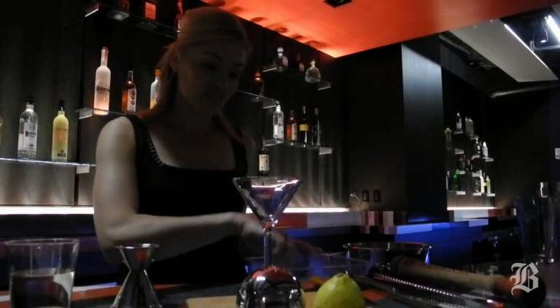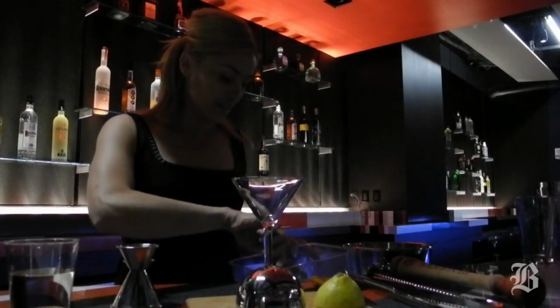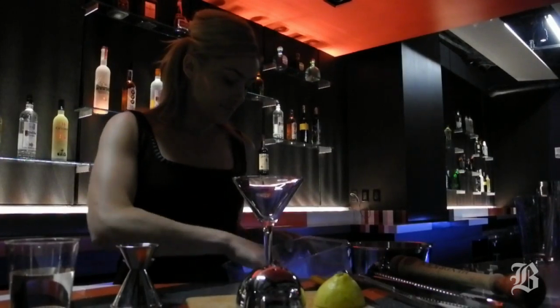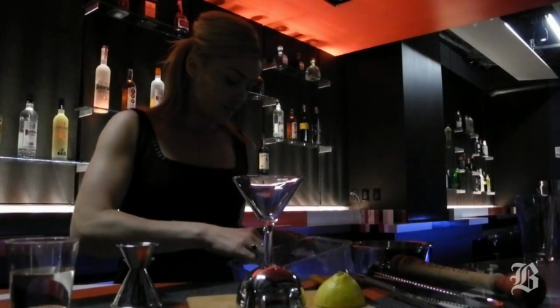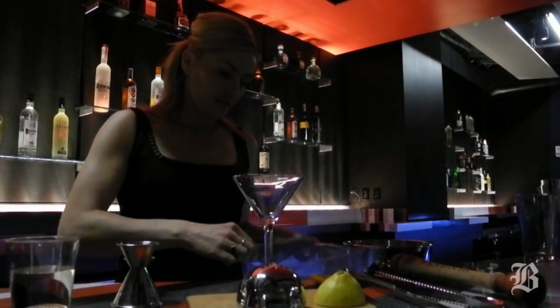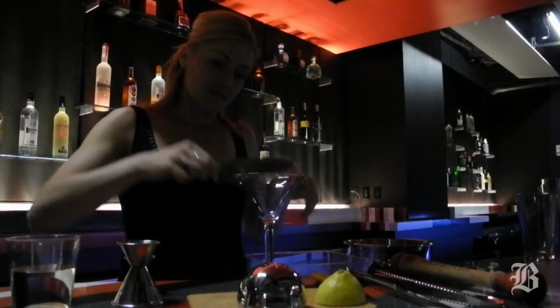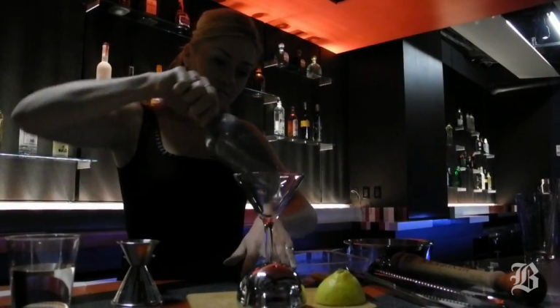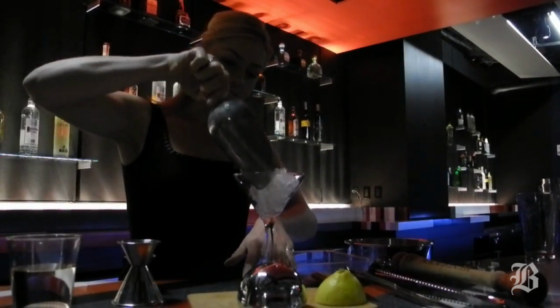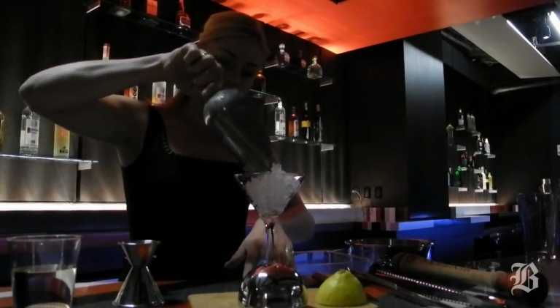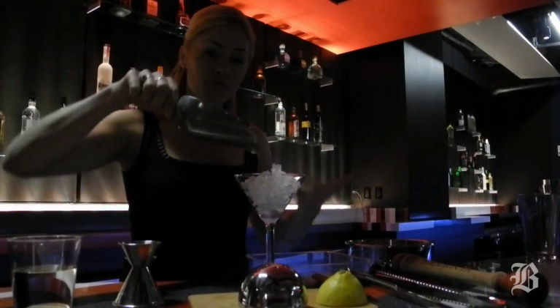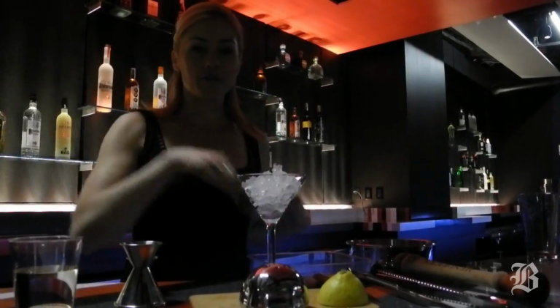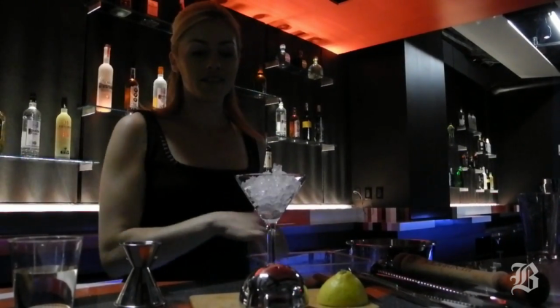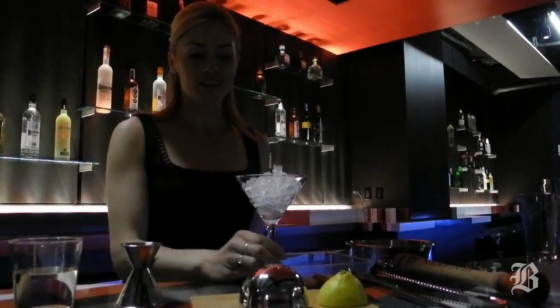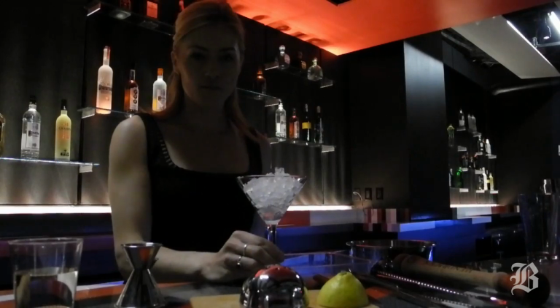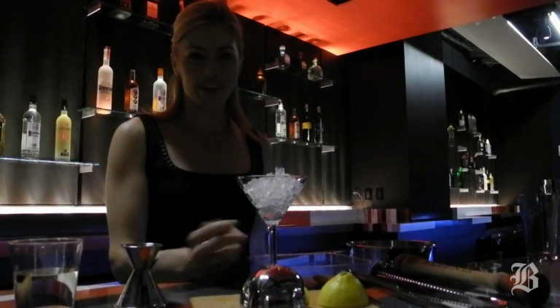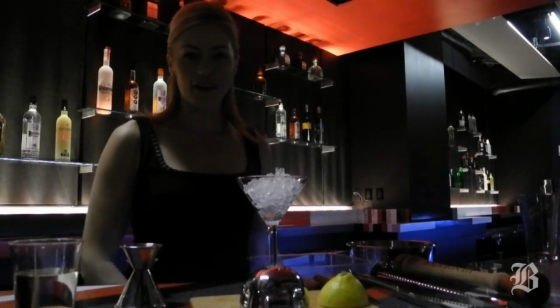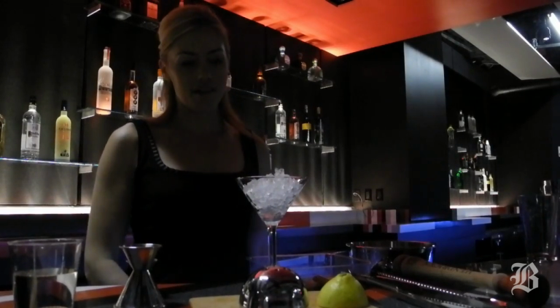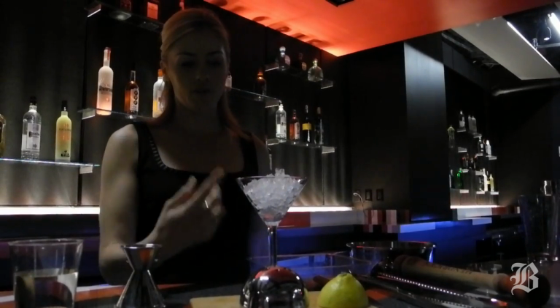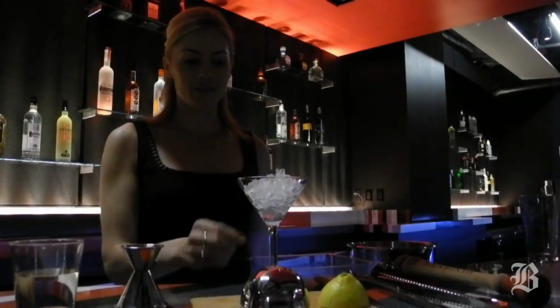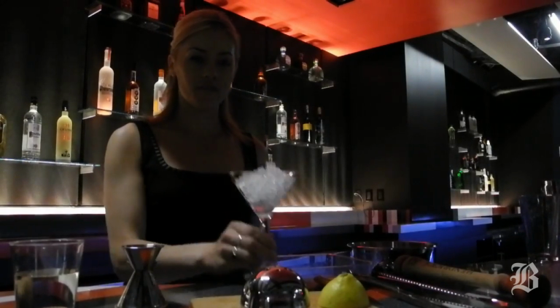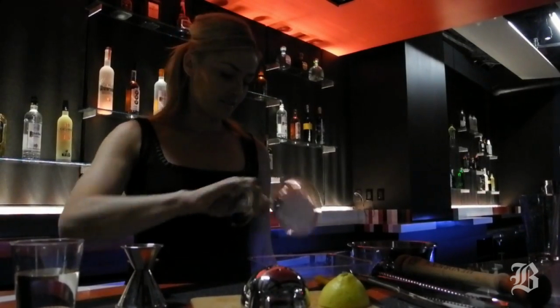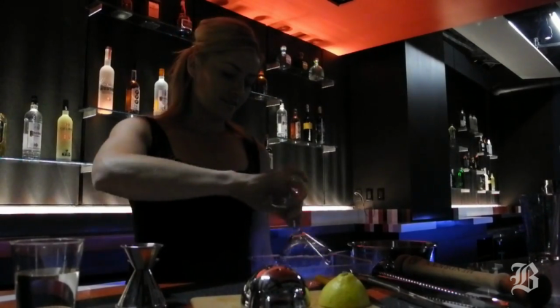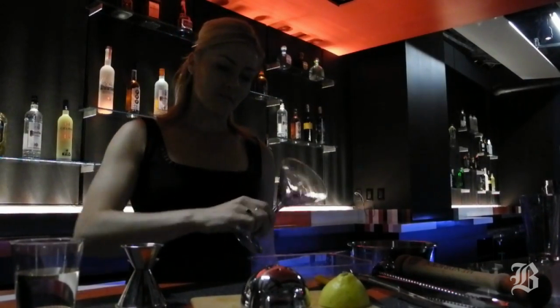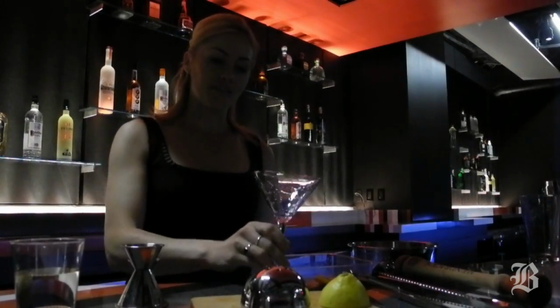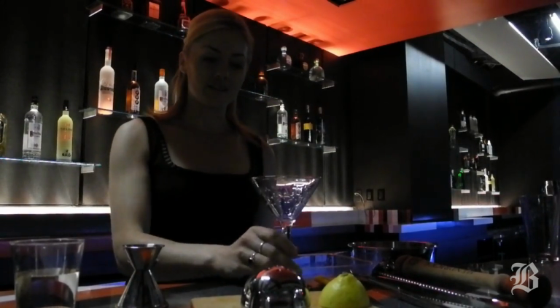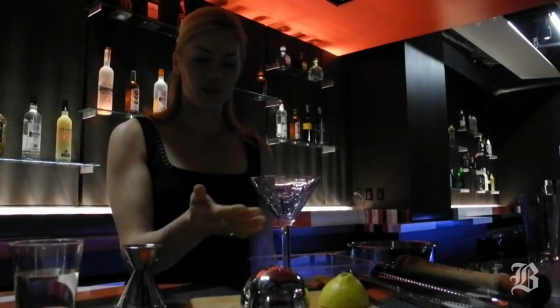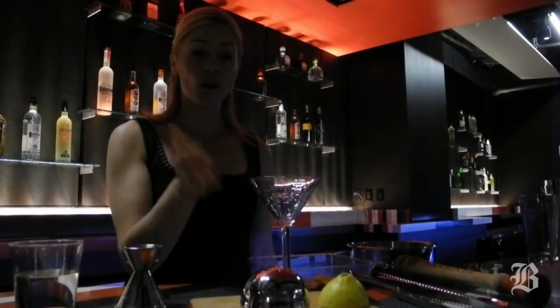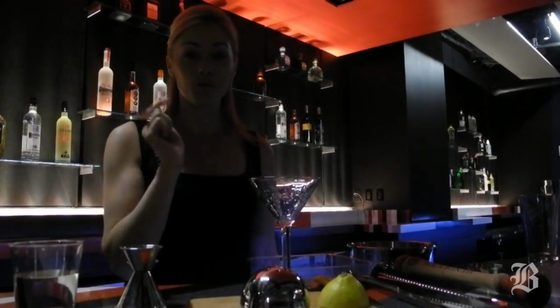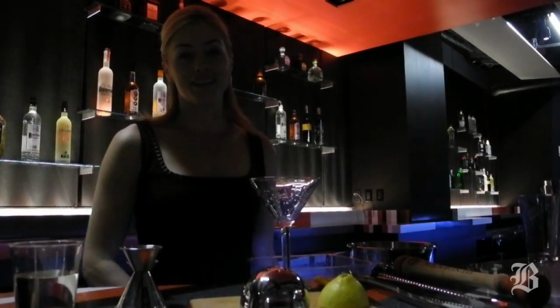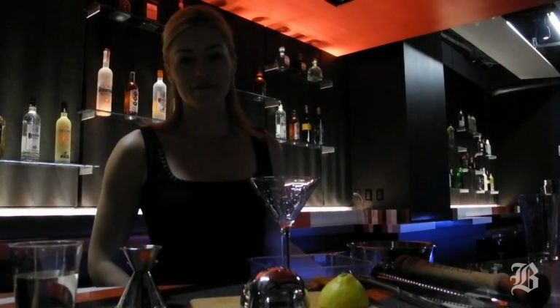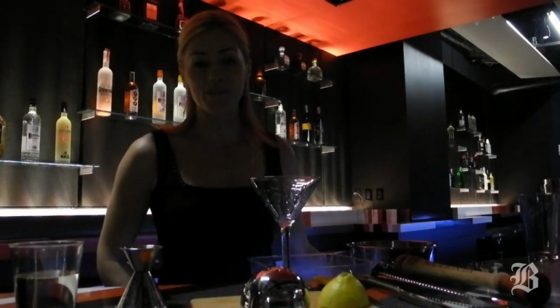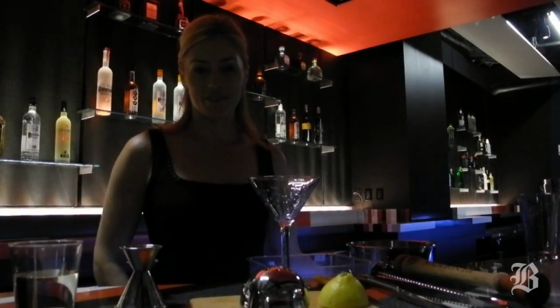All you need to do is pre-chill your martini glasses before your guests arrive, and then when you're ready to serve, just pour out that ice and you've got a nice cold martini glass. It makes all the difference.